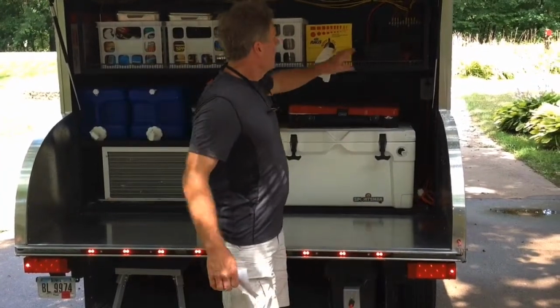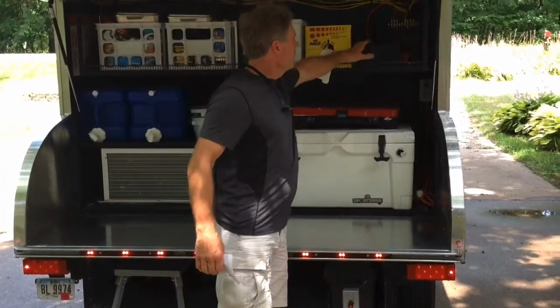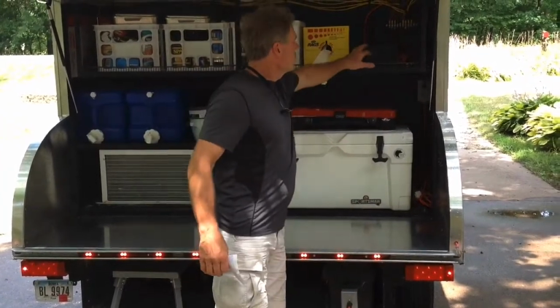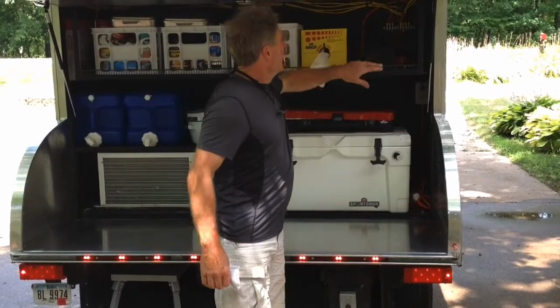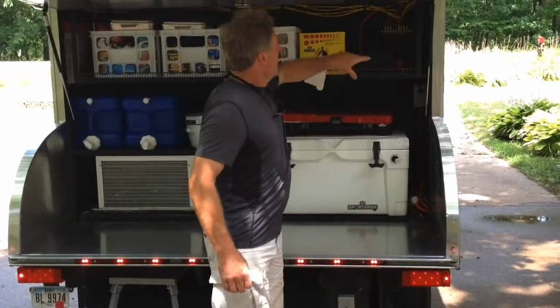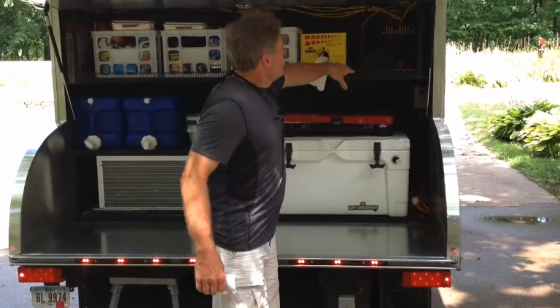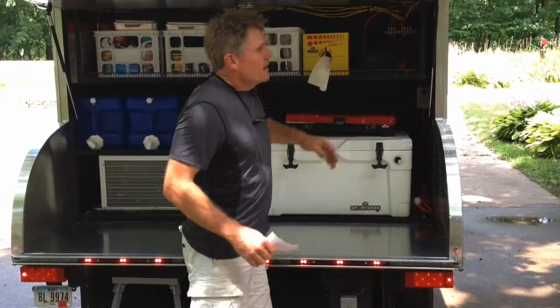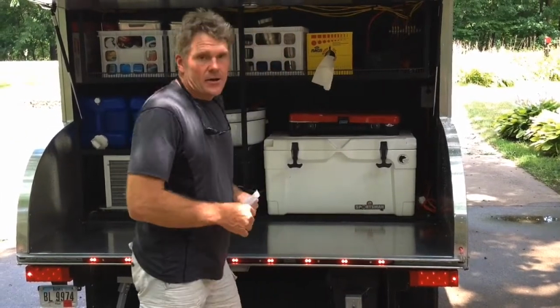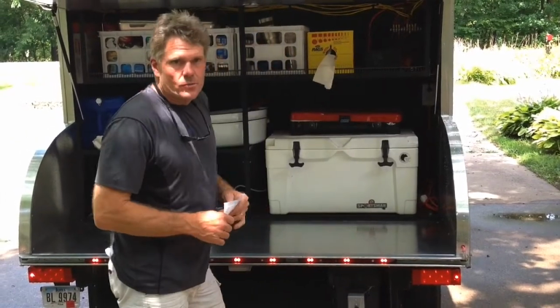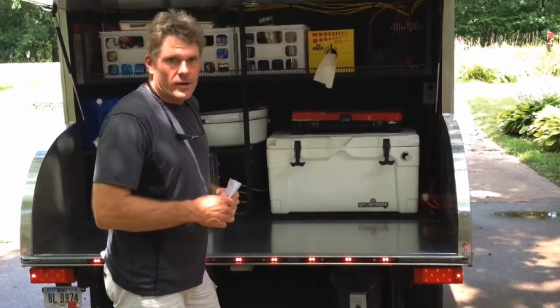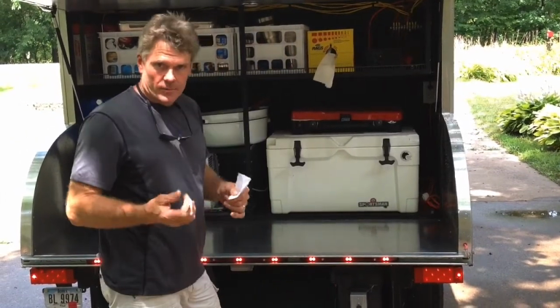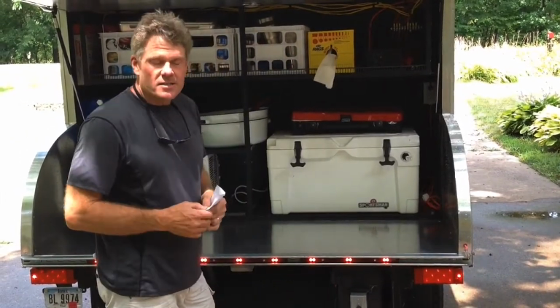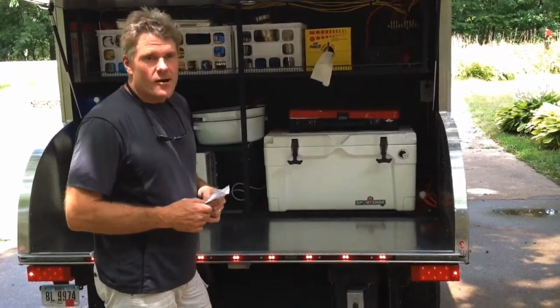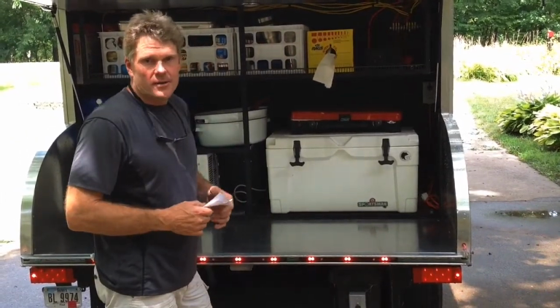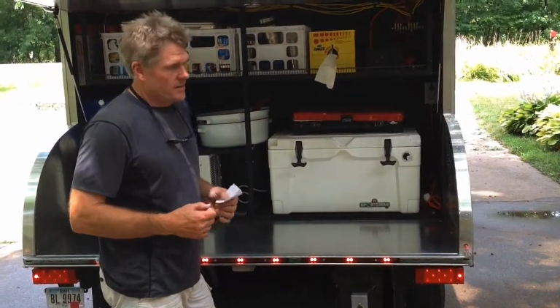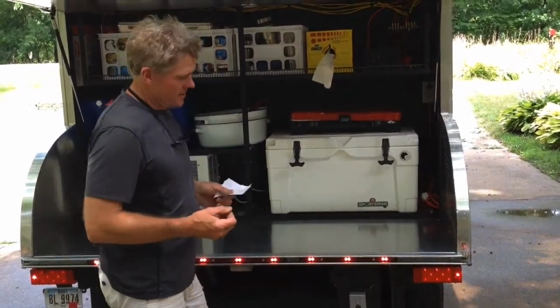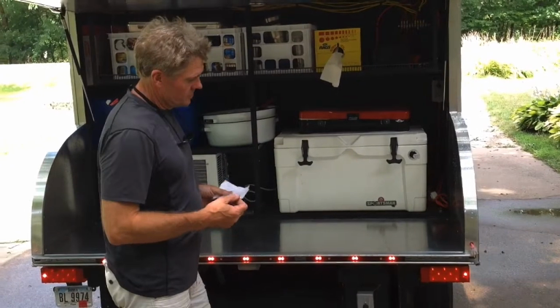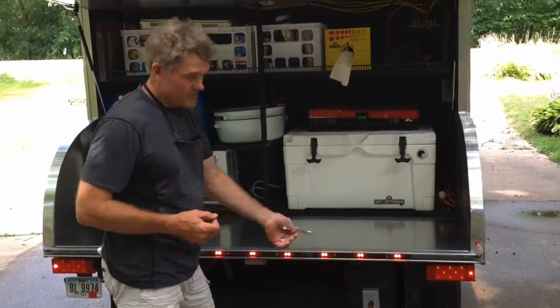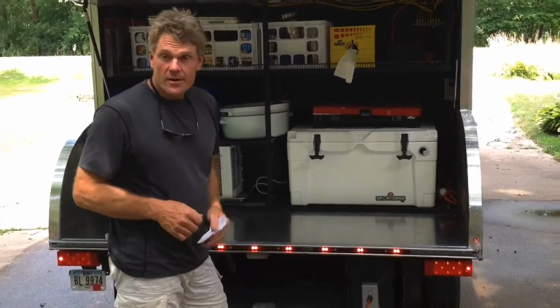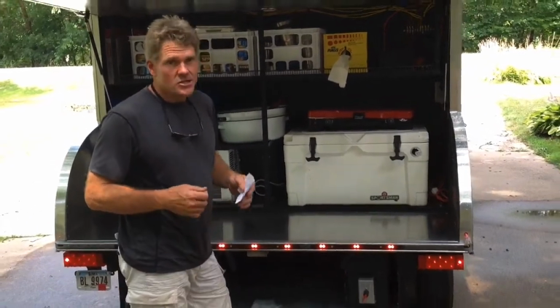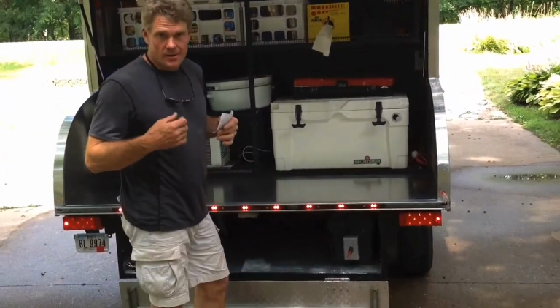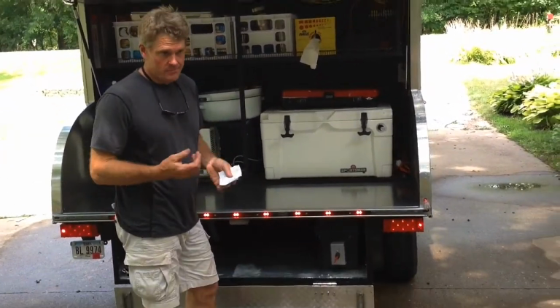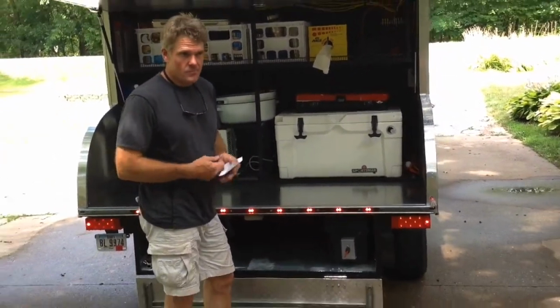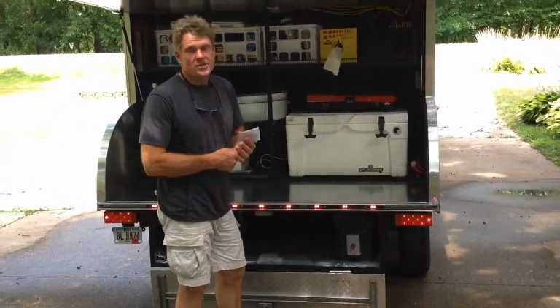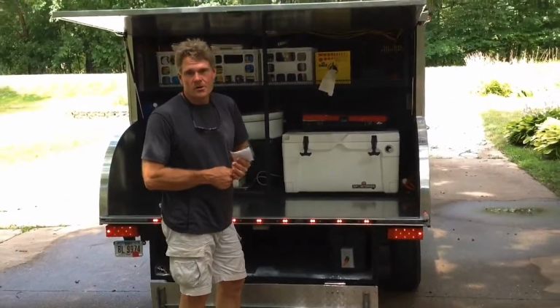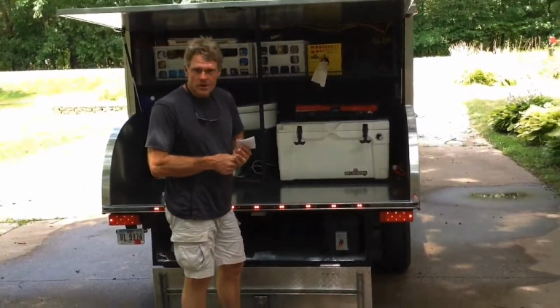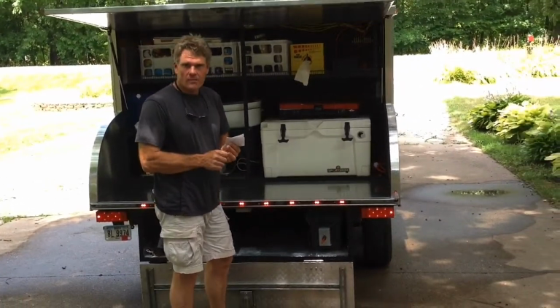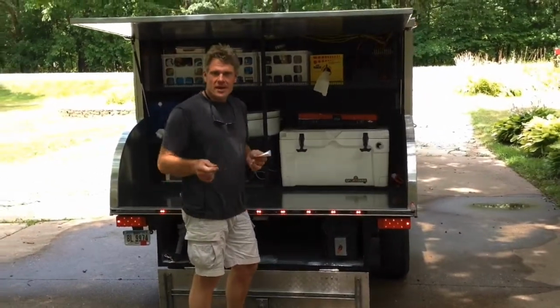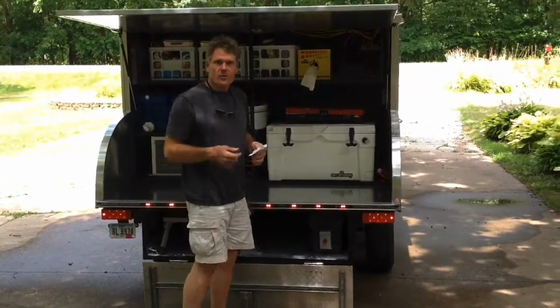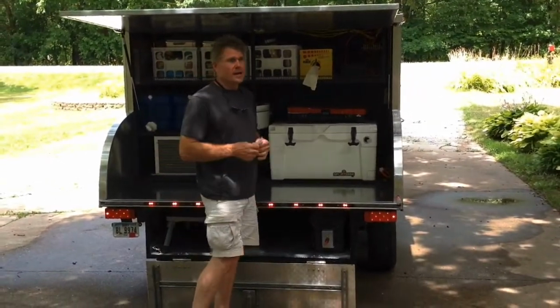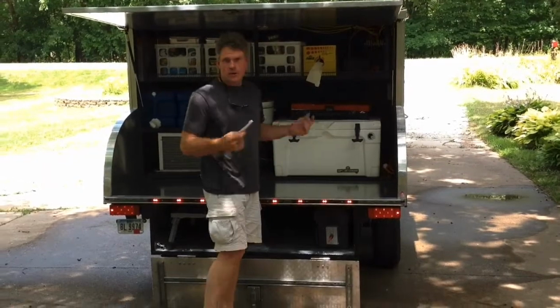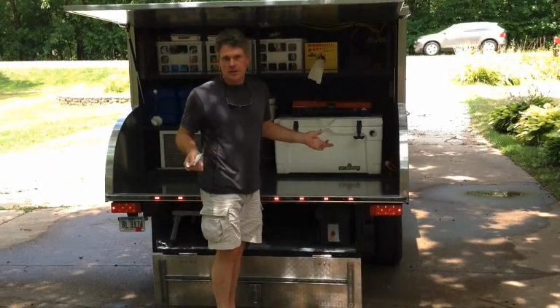We have an inverter that will allow you to run a little bit of AC power just off the battery, in case you wanted to run some critical piece of camping equipment — like a margarita blender.